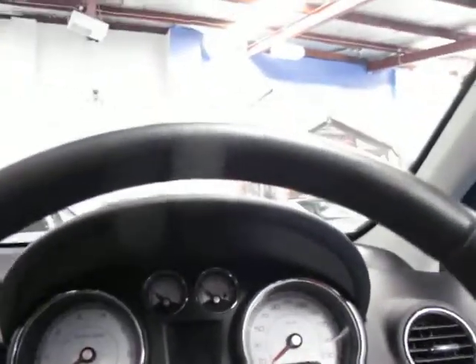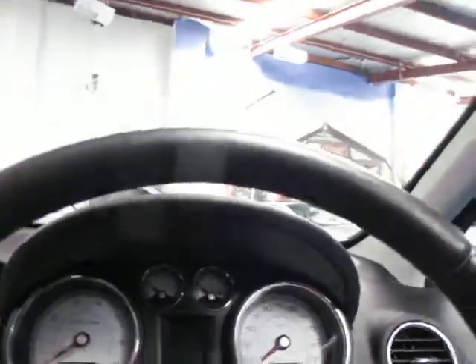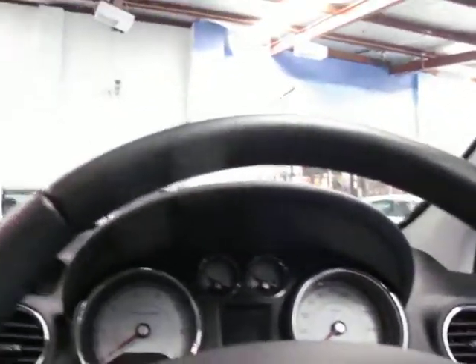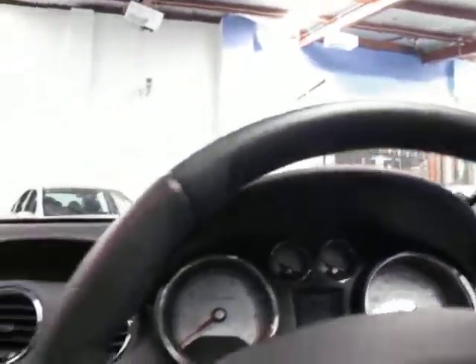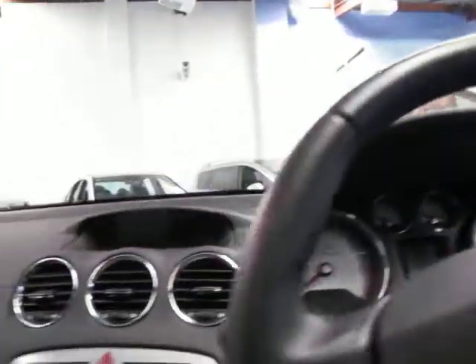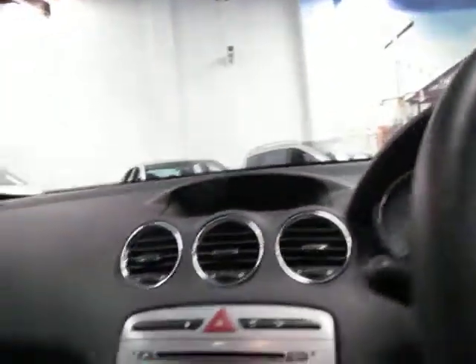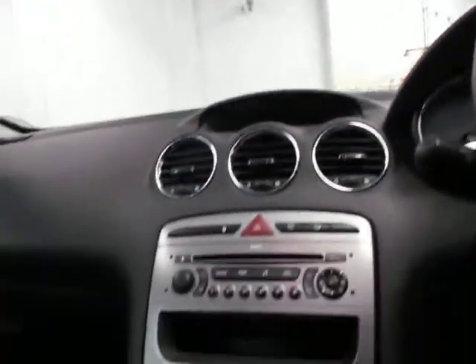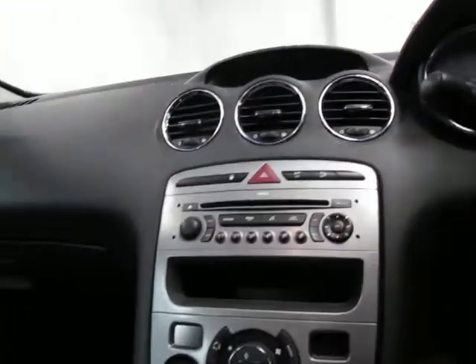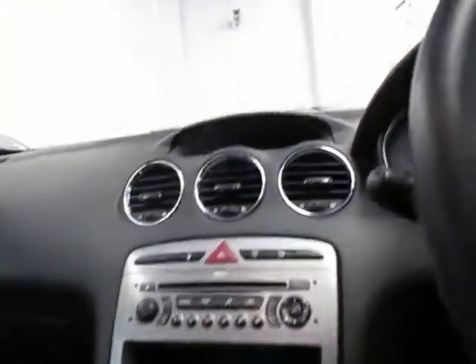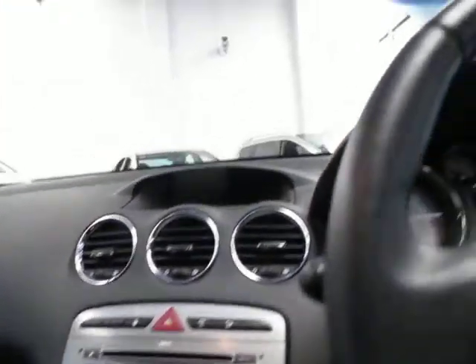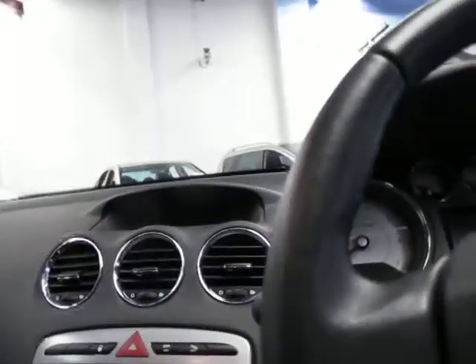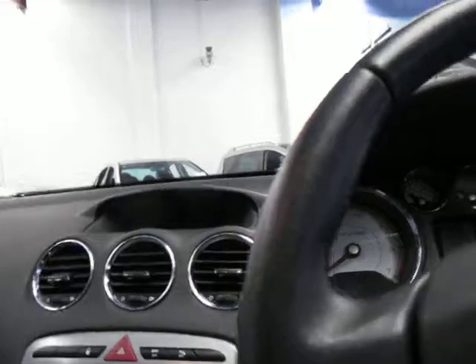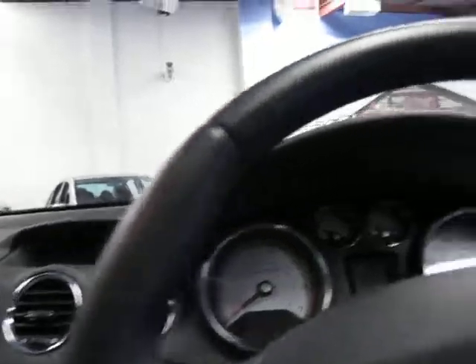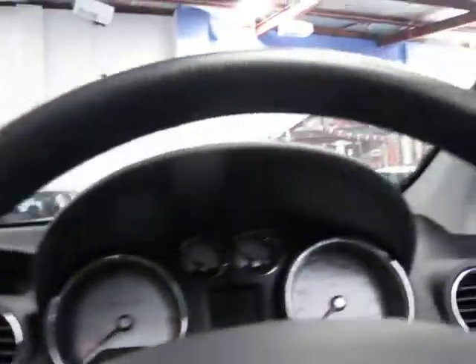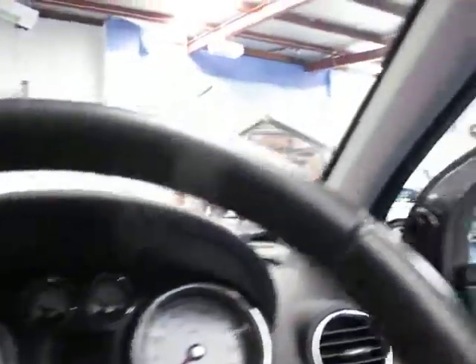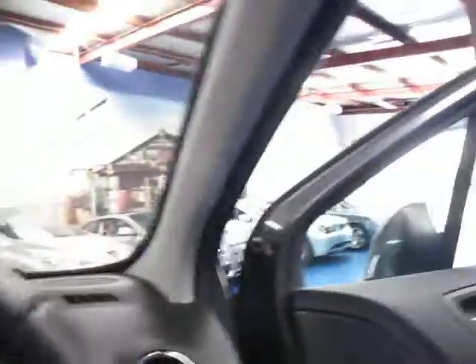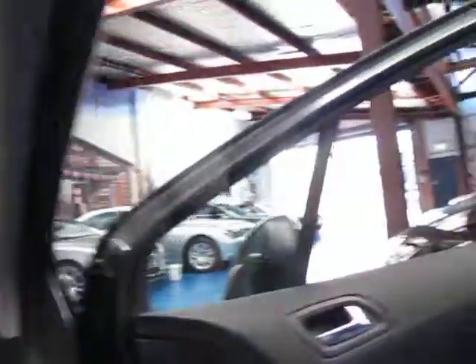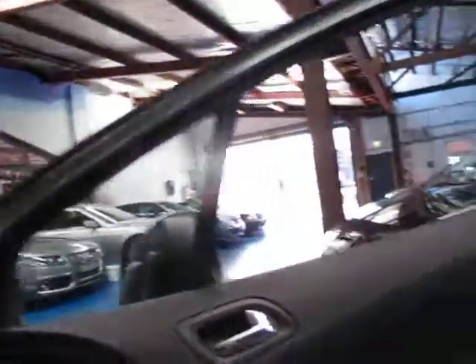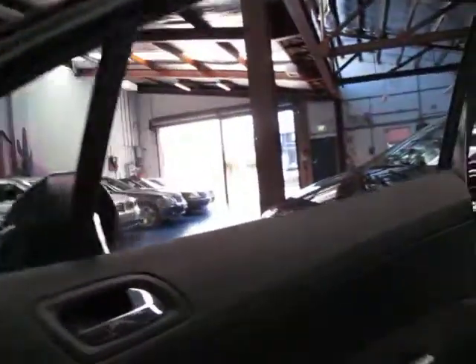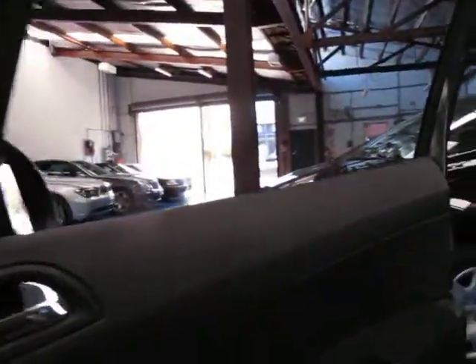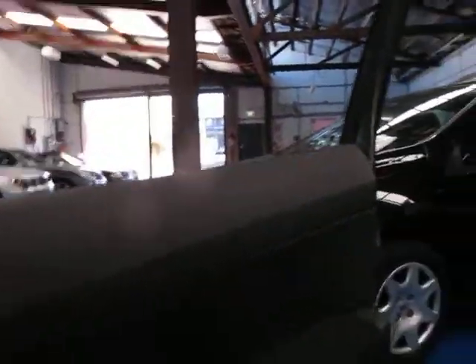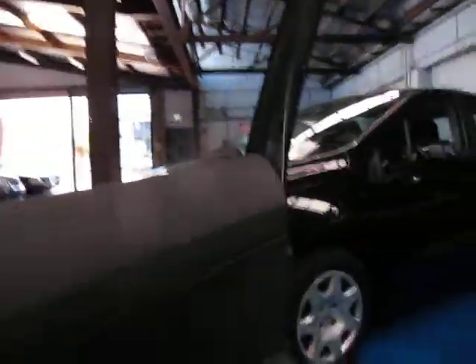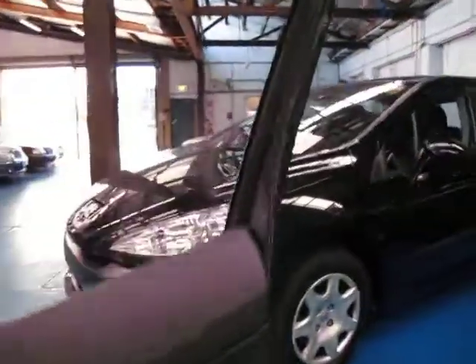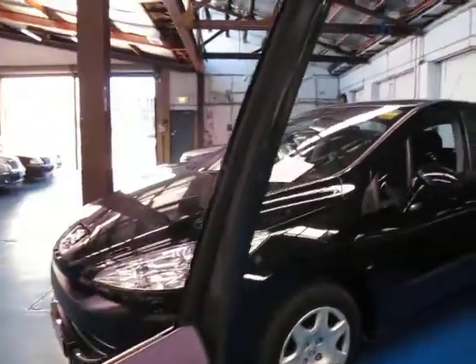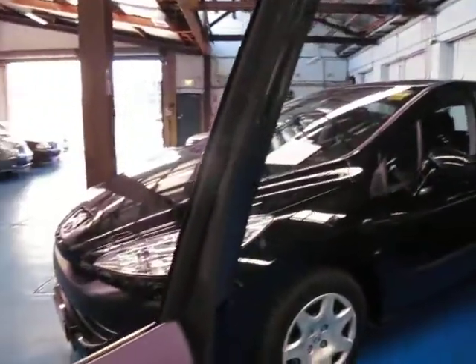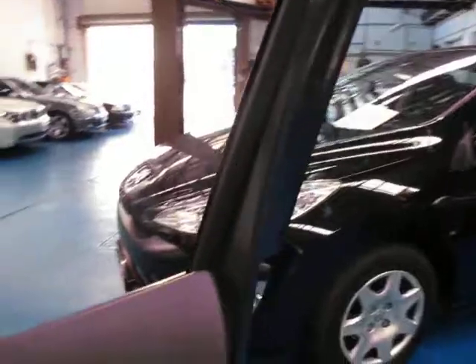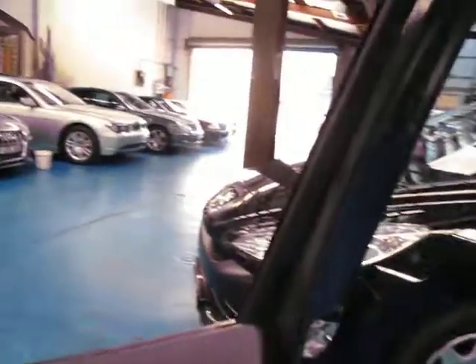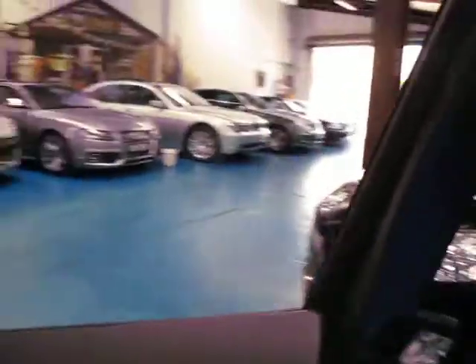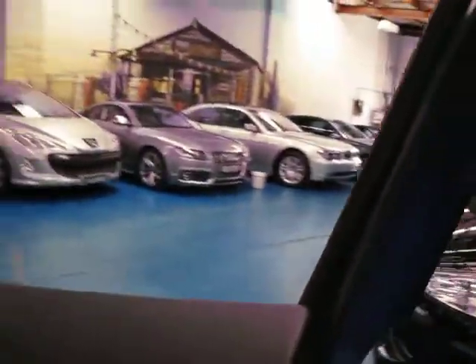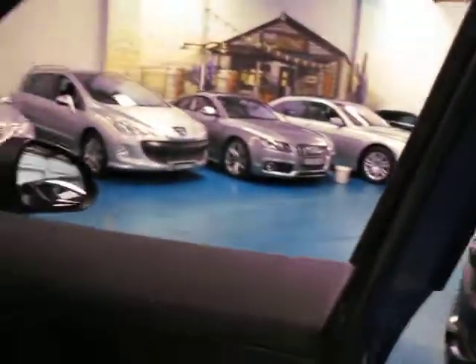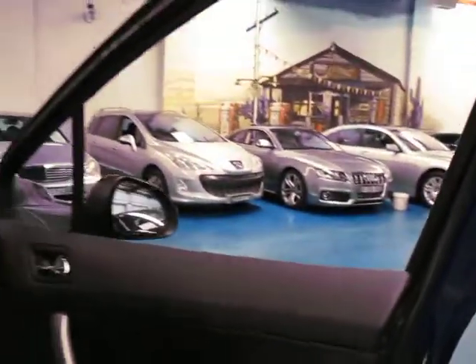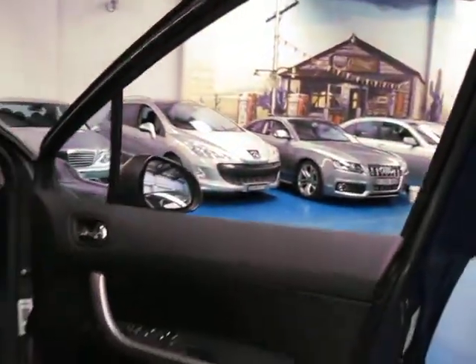34,000 kilometres is absolutely nothing on one of these. I'm starting to see these, especially in the wagons, with up to 150,000 or 160,000 Ks still driving very well — as long as they're obviously well serviced.